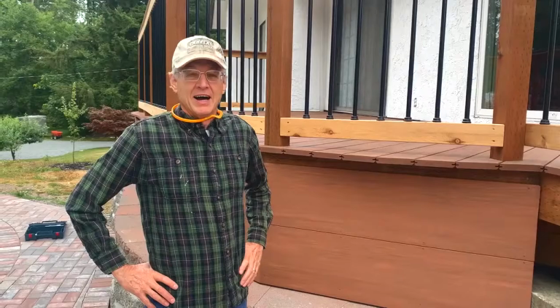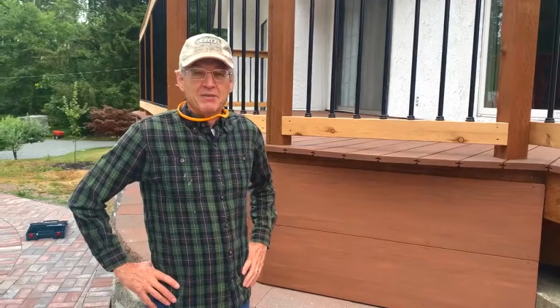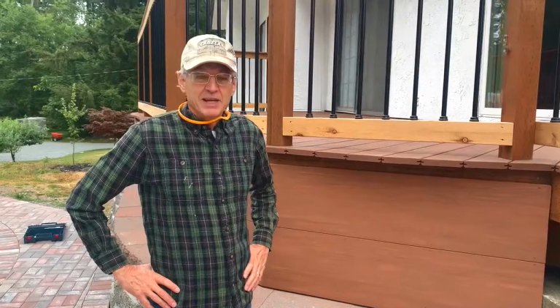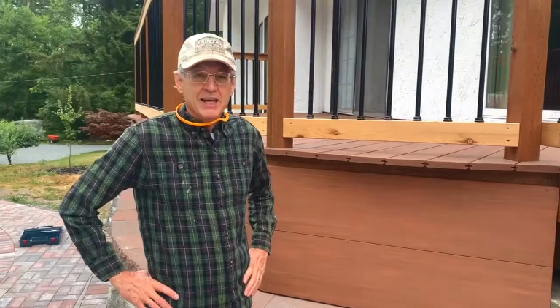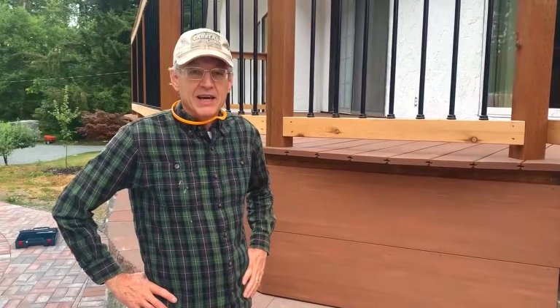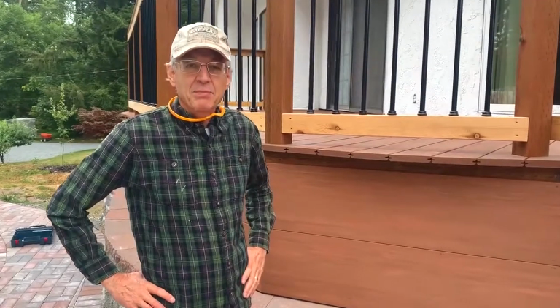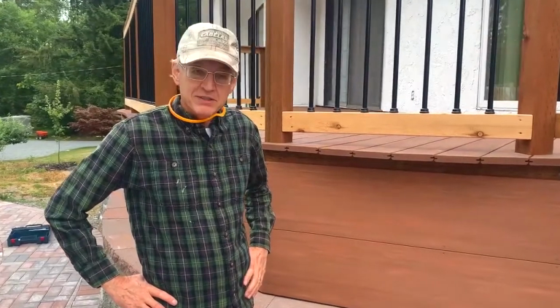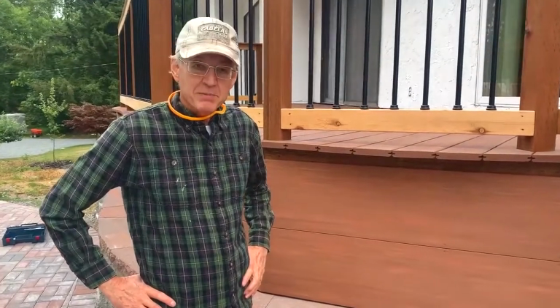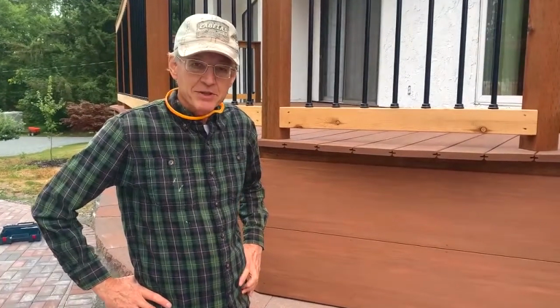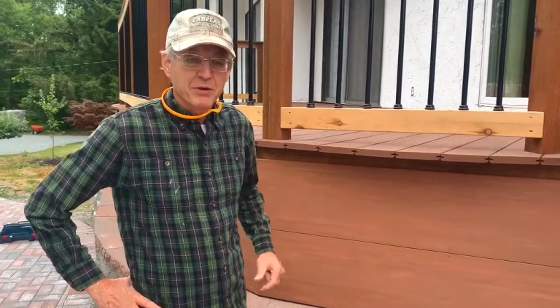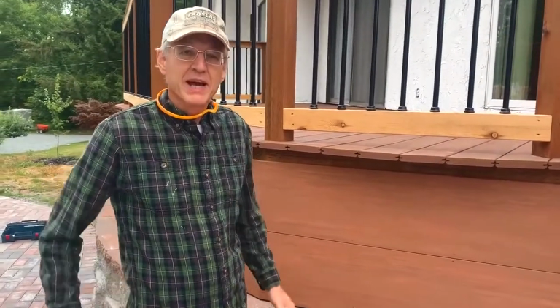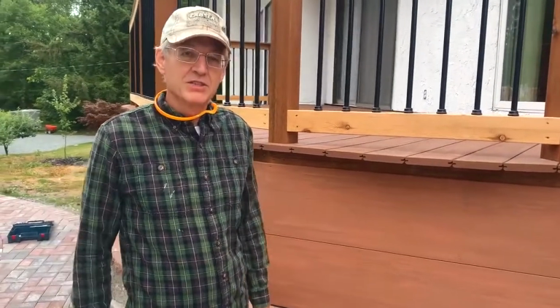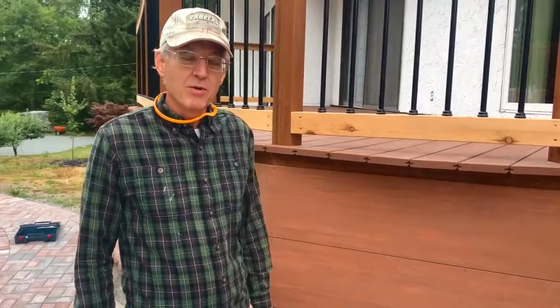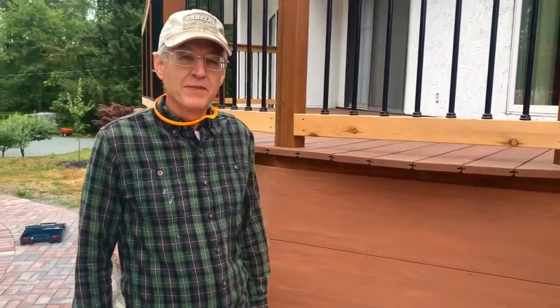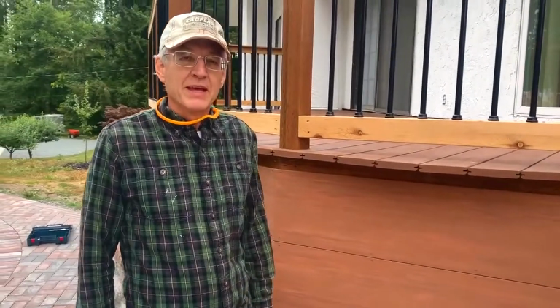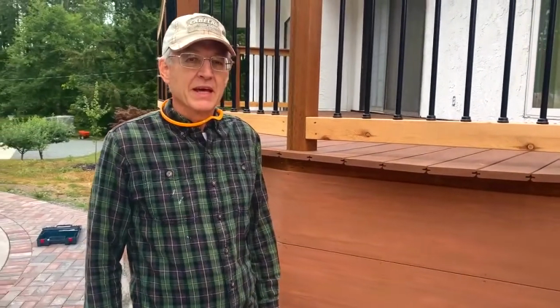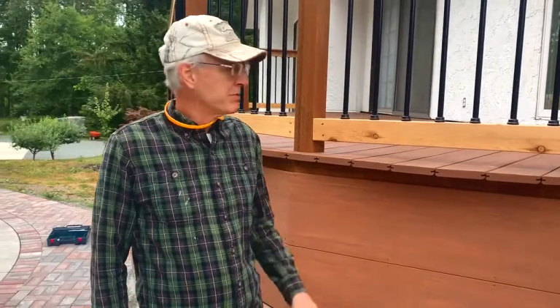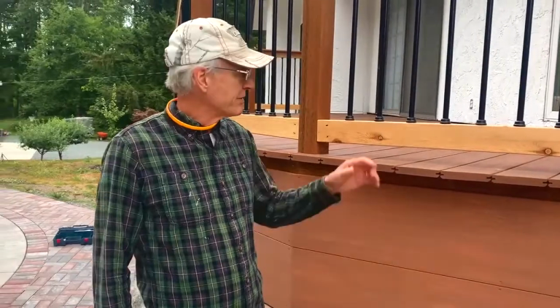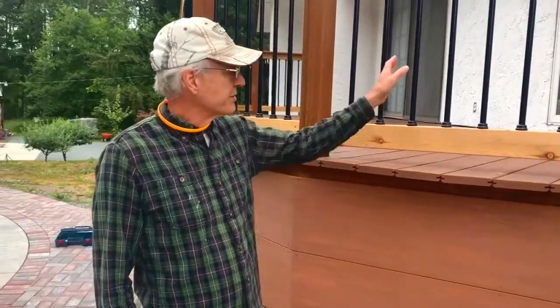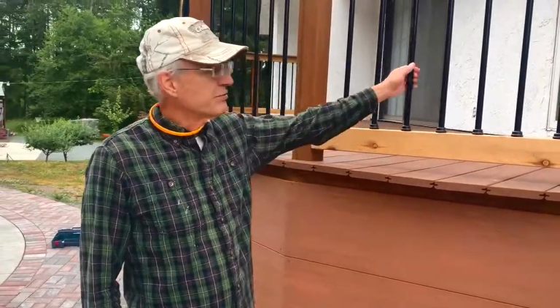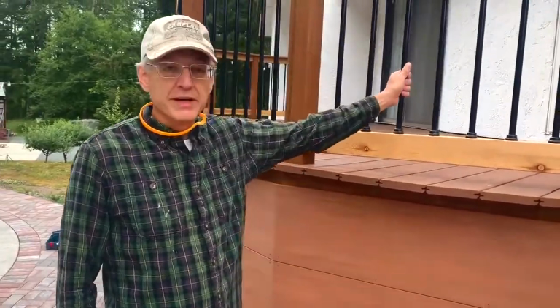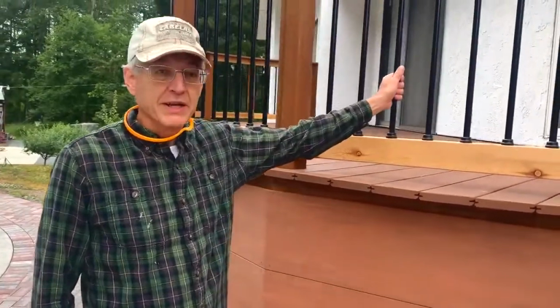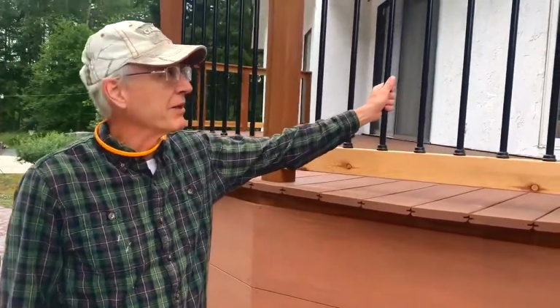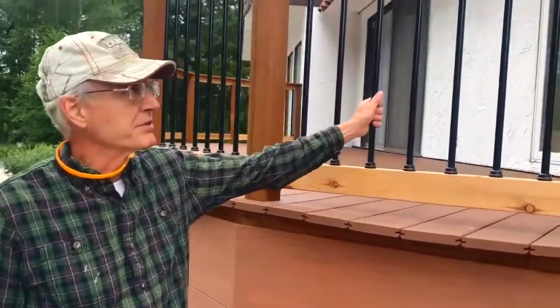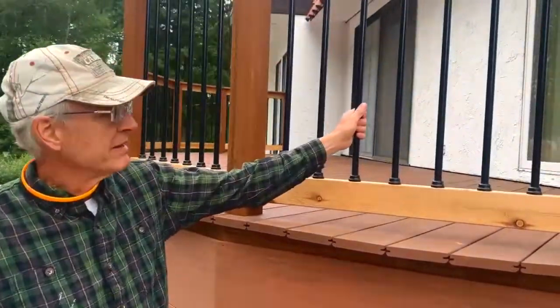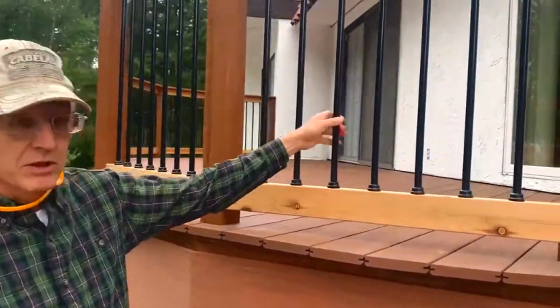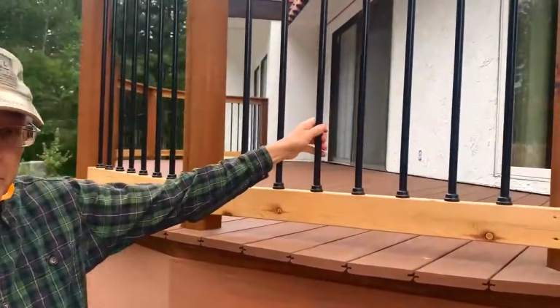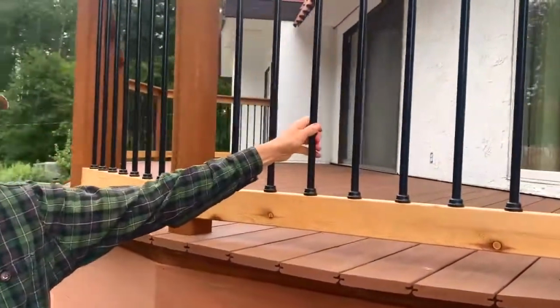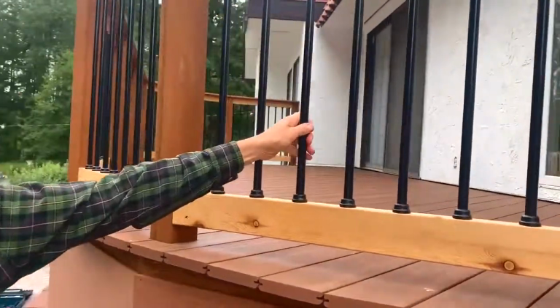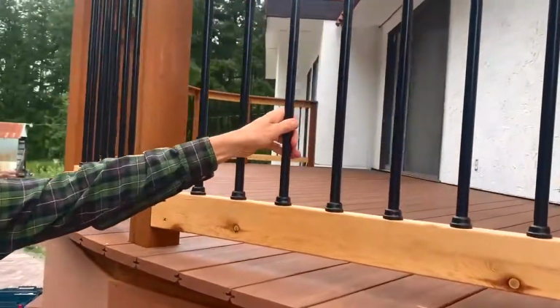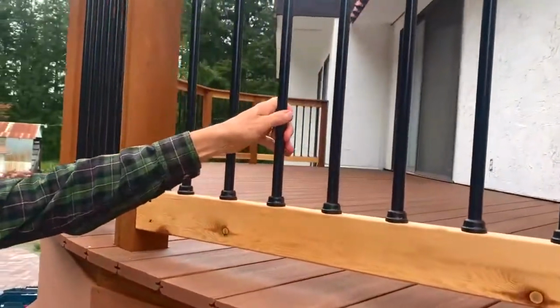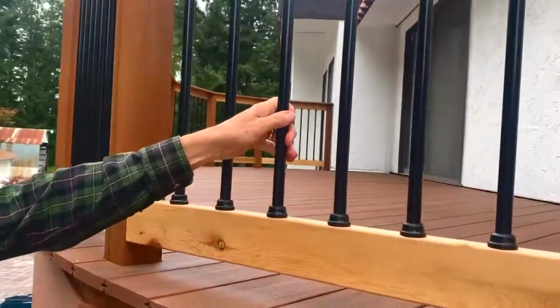Hi, my name is Rick, and I recently made a purchase from Decks Go — it was balusters for a deck, deck balusters. These are aluminum; I think they must be powder-coated.